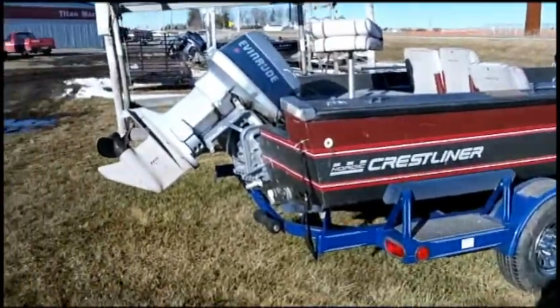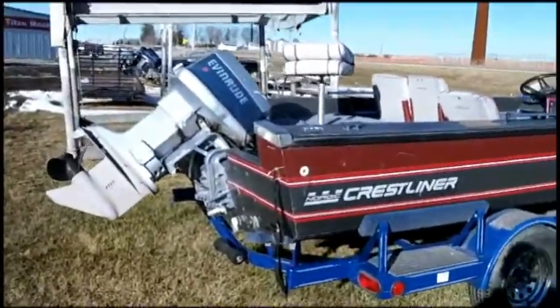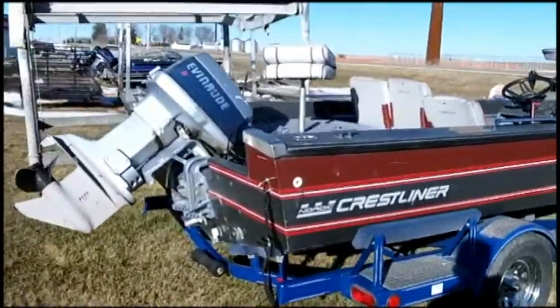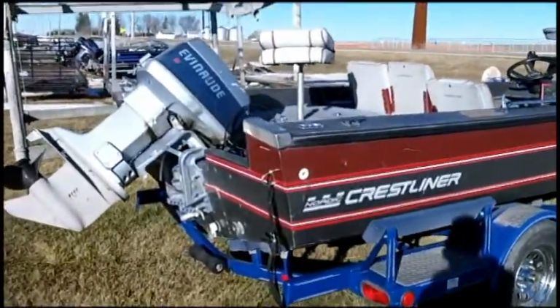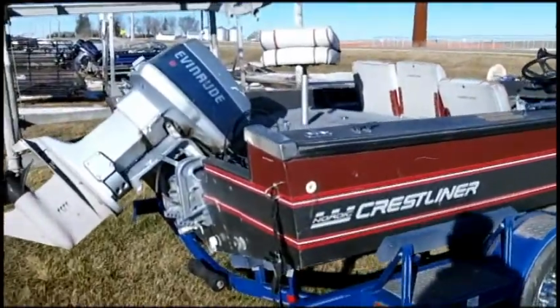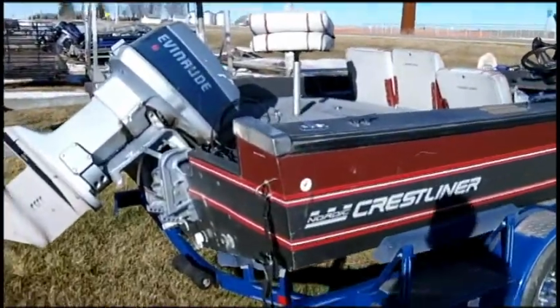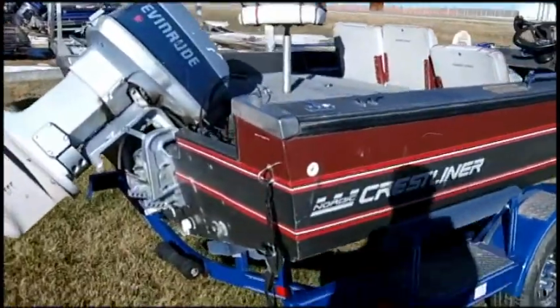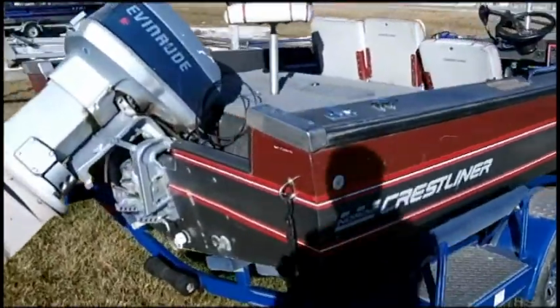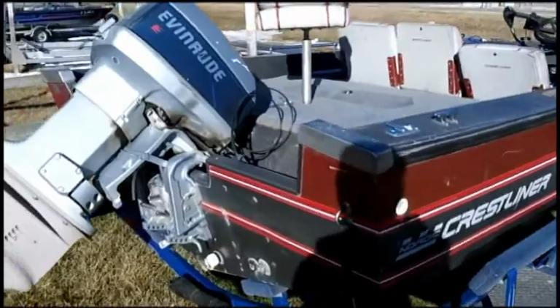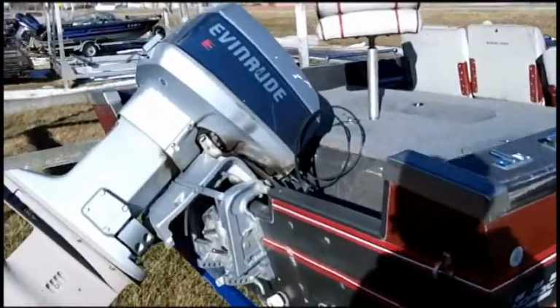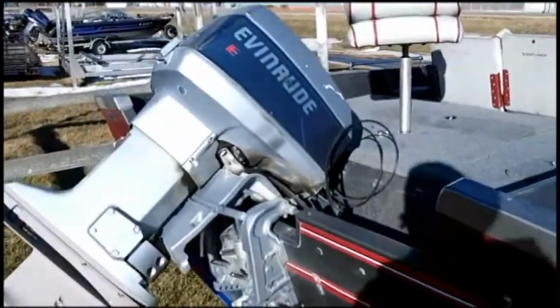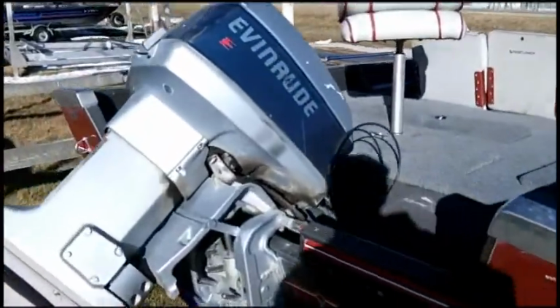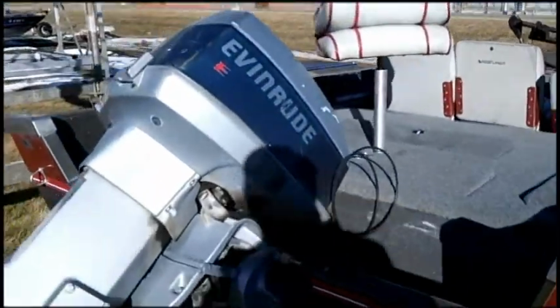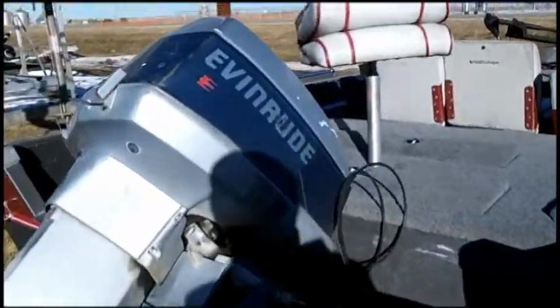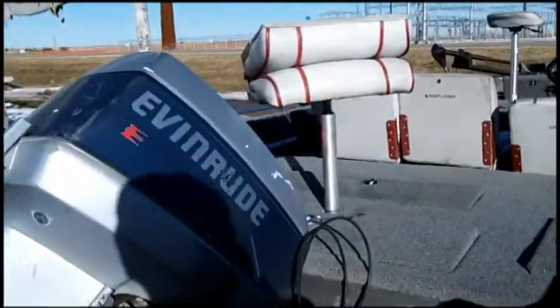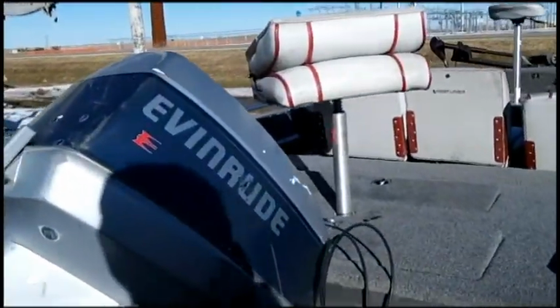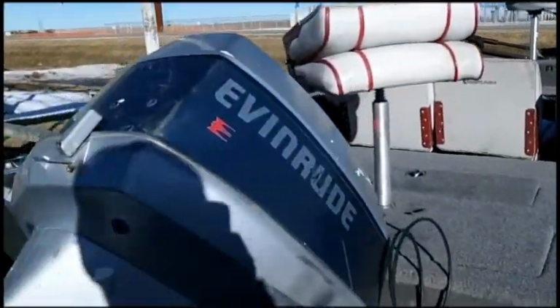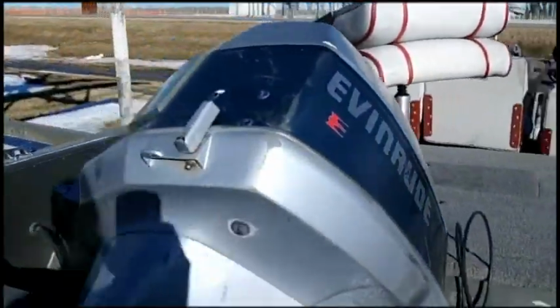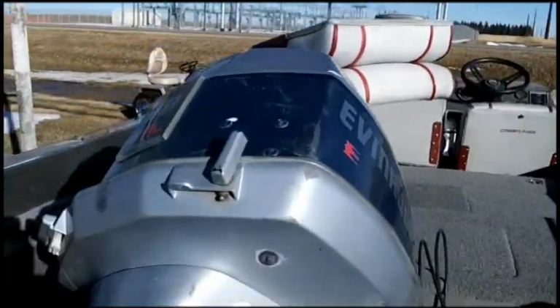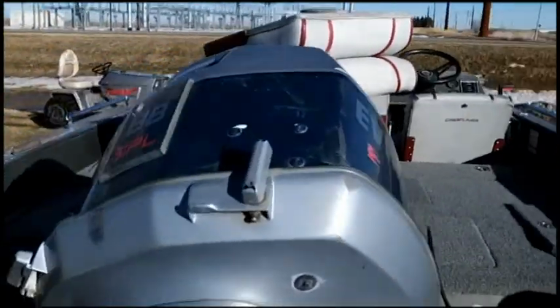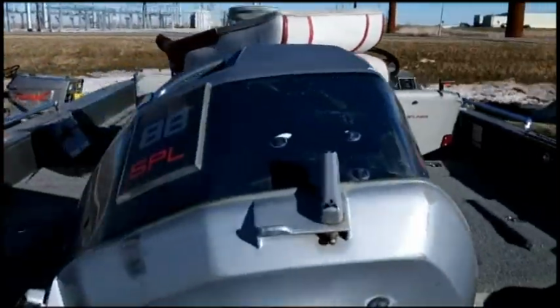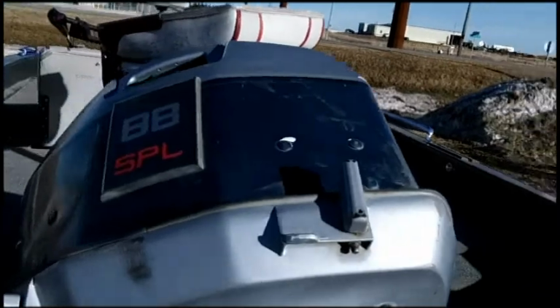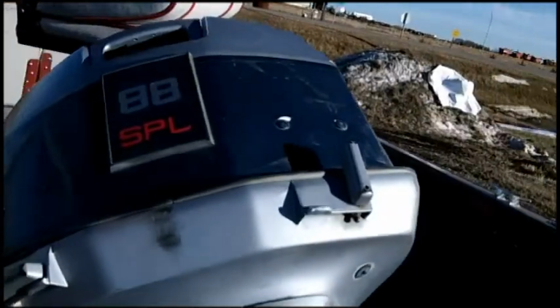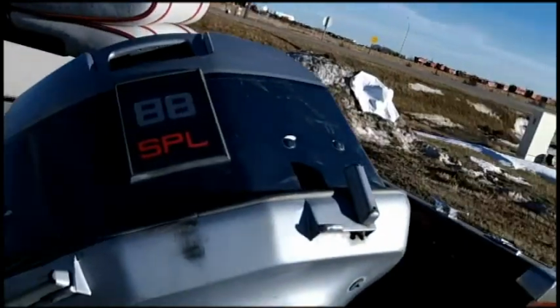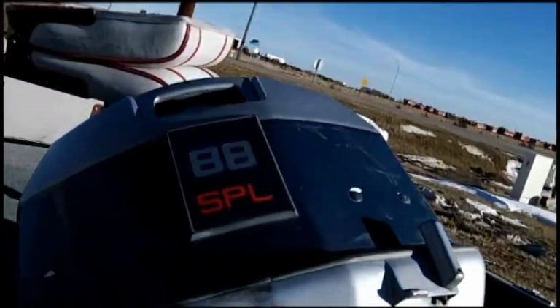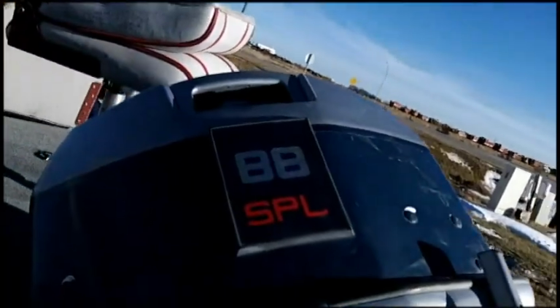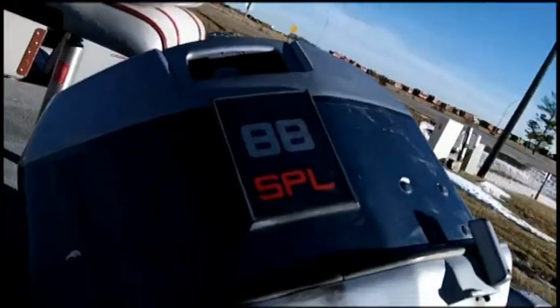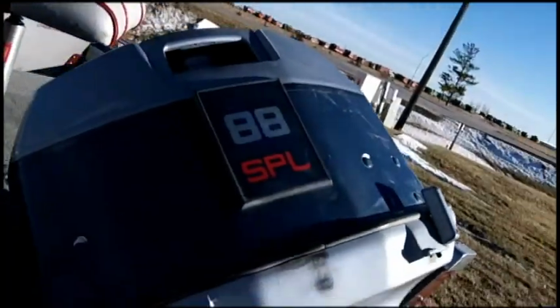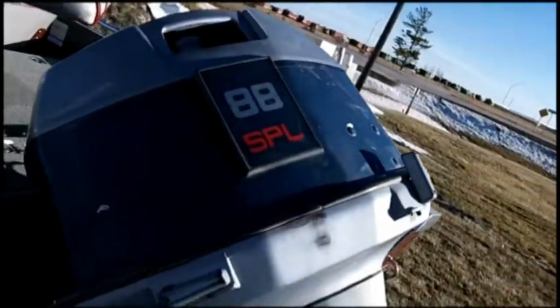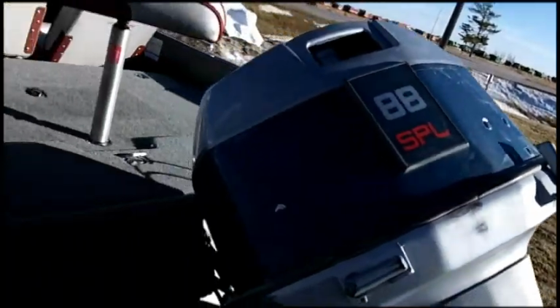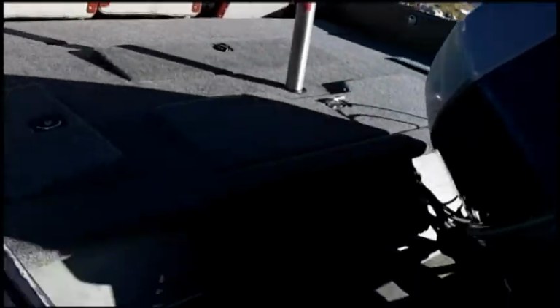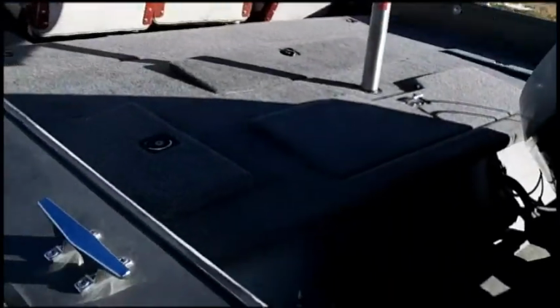1988 Crestliner Nordic, 18-footer with an 88 Evinrude, same year. Motor runs really well, lots of power — V4.